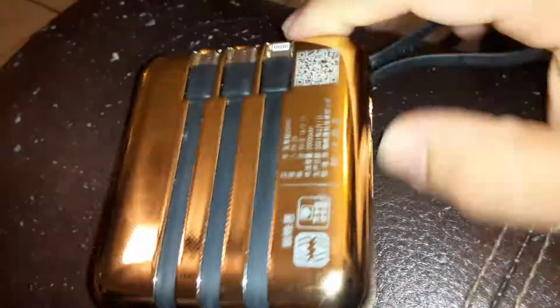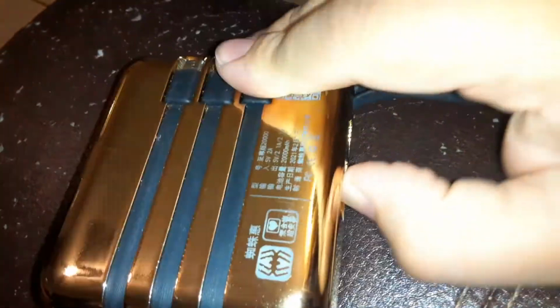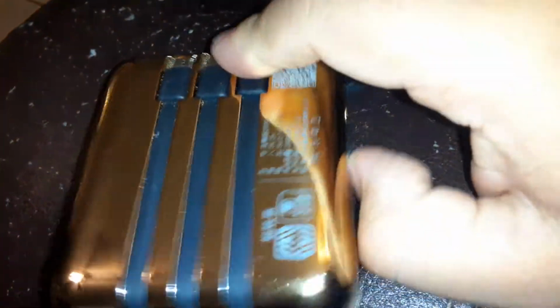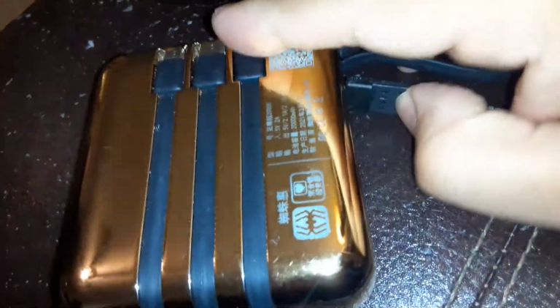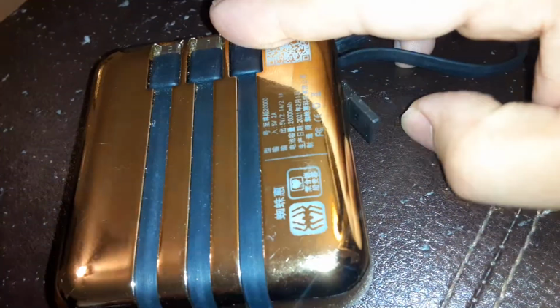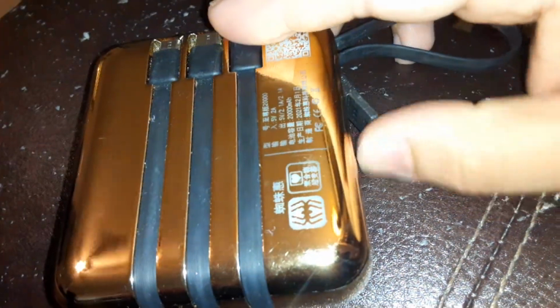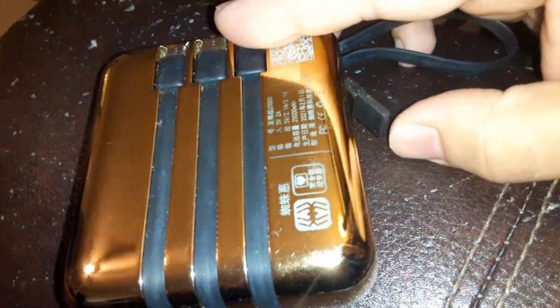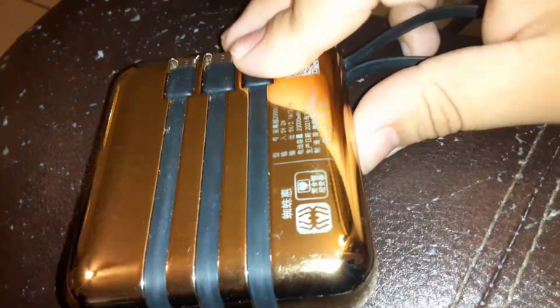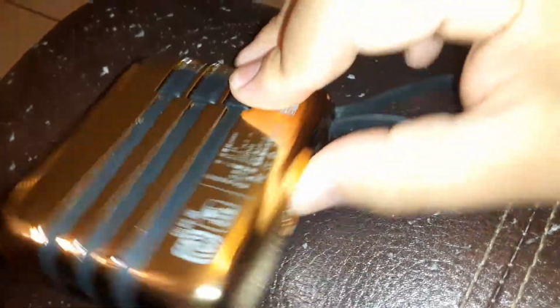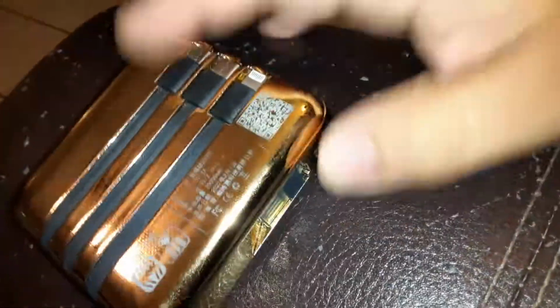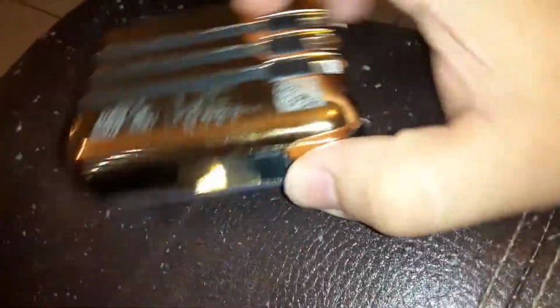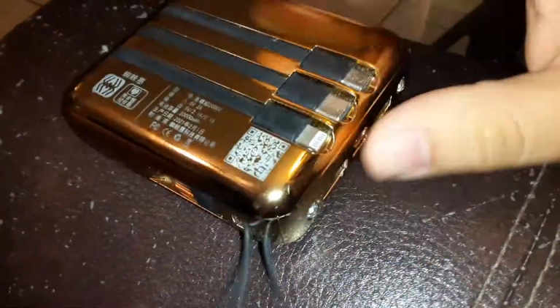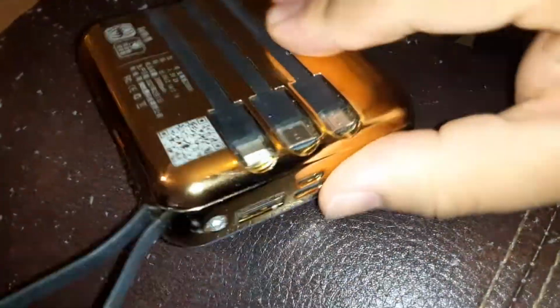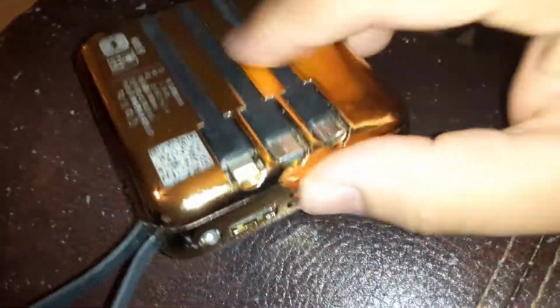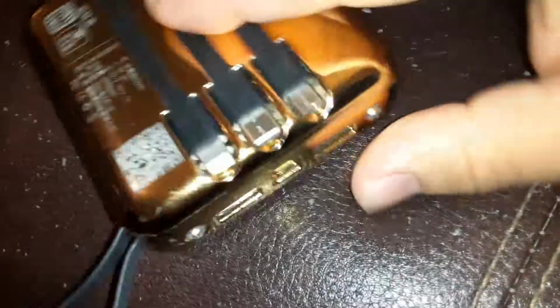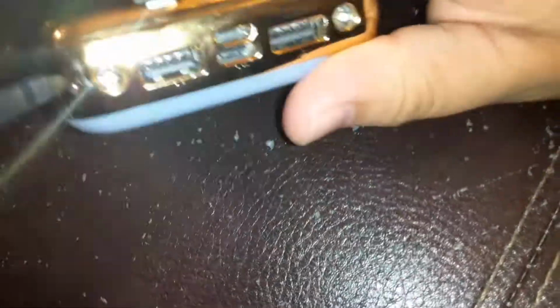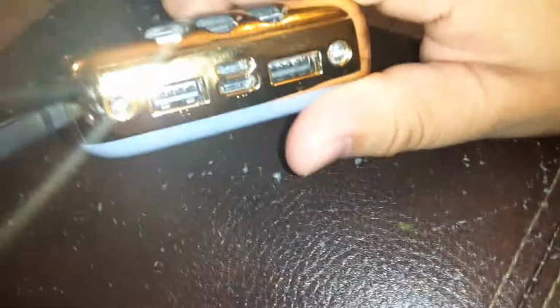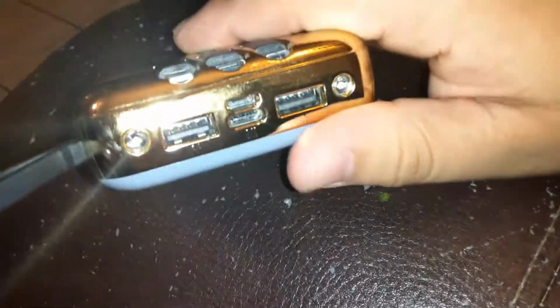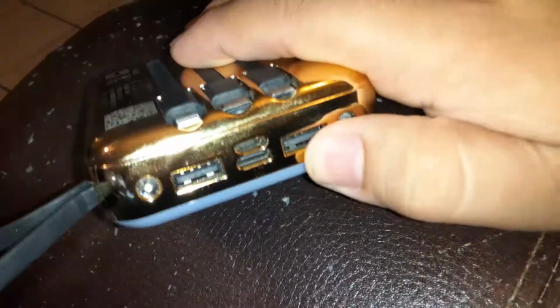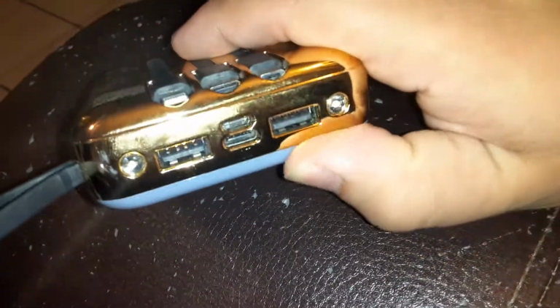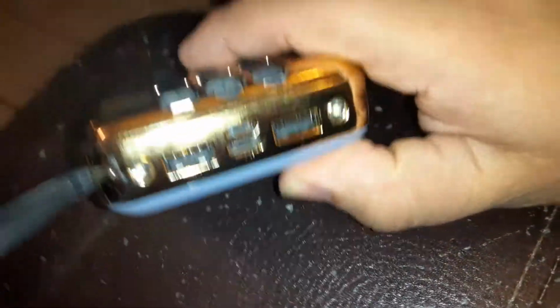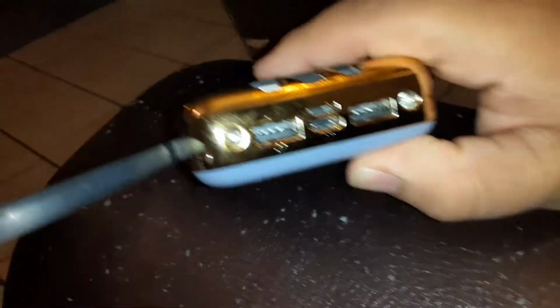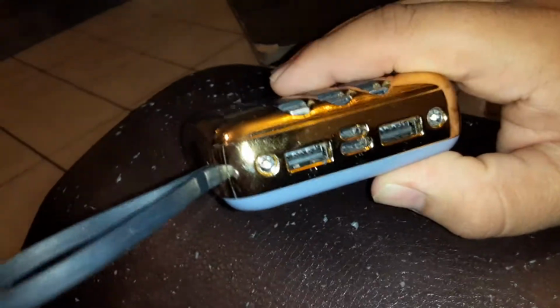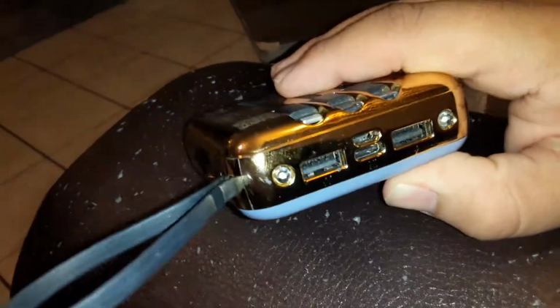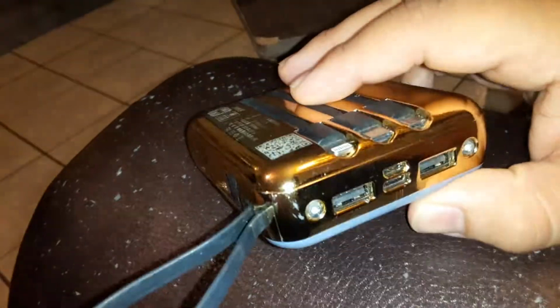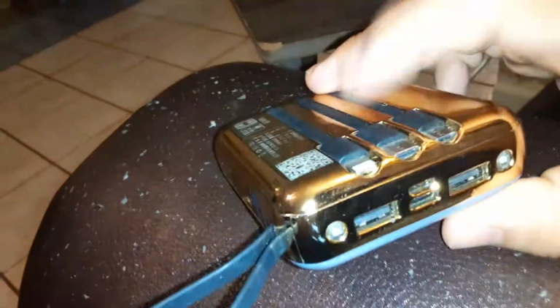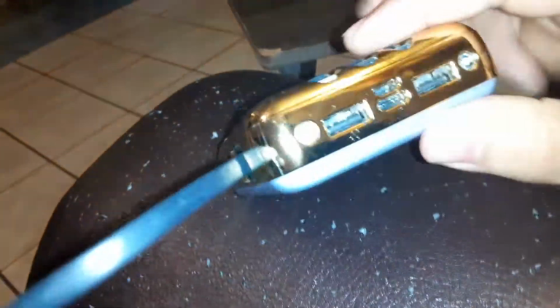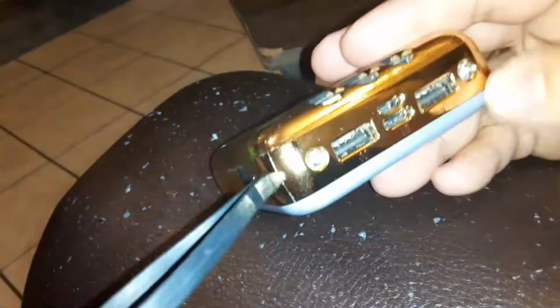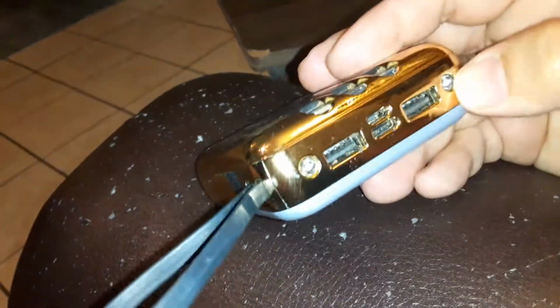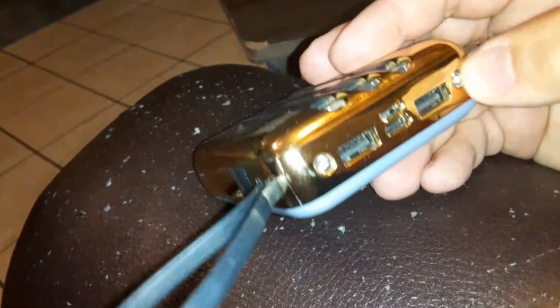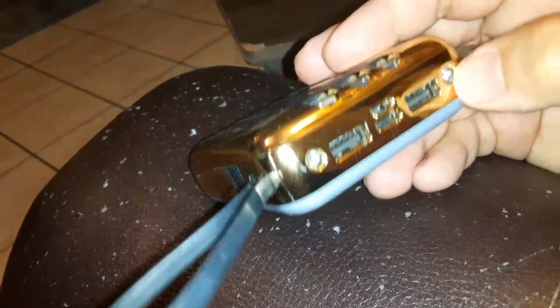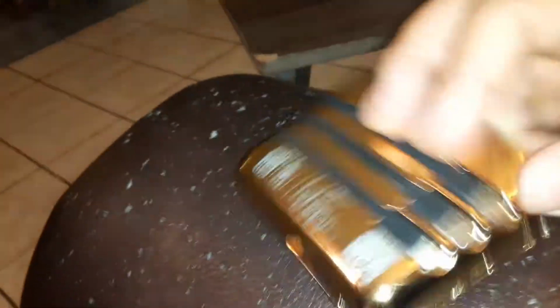I'm not even sure what this is for. You charge it with any one of these chargers here, and then you can recharge with any of these other outlets here. And it has a light system right here.